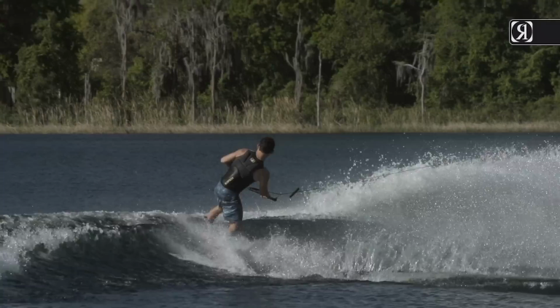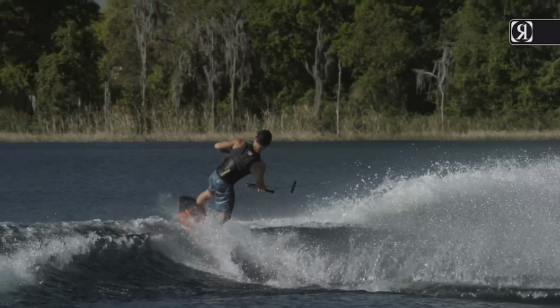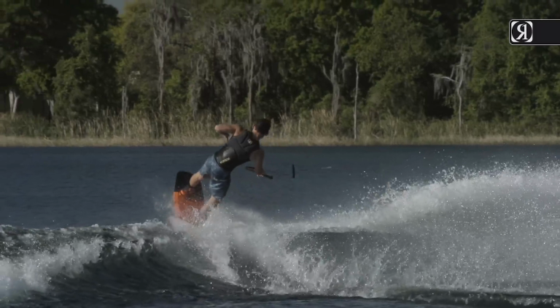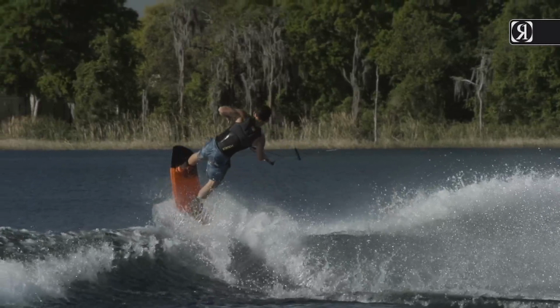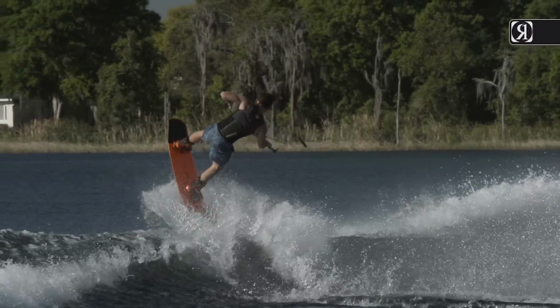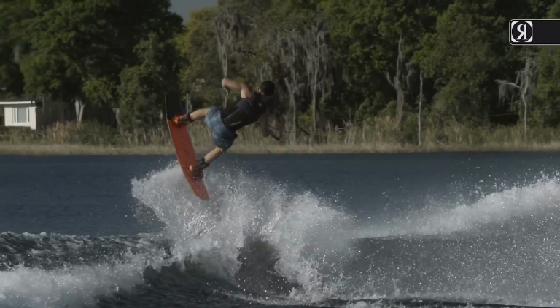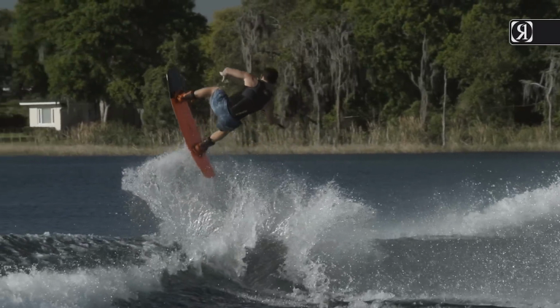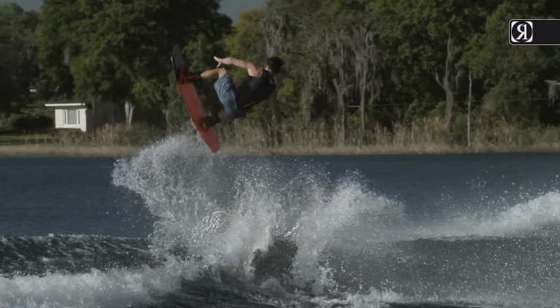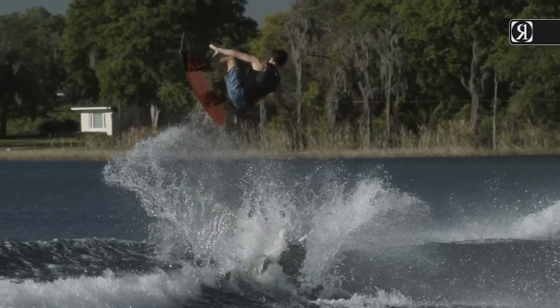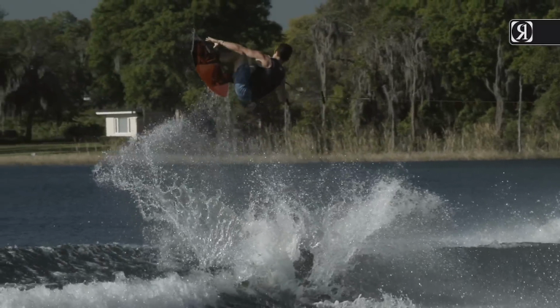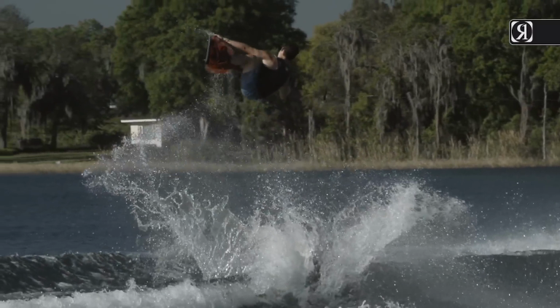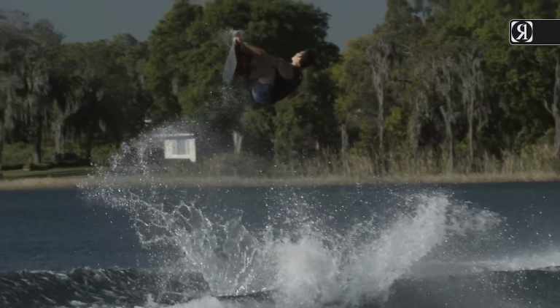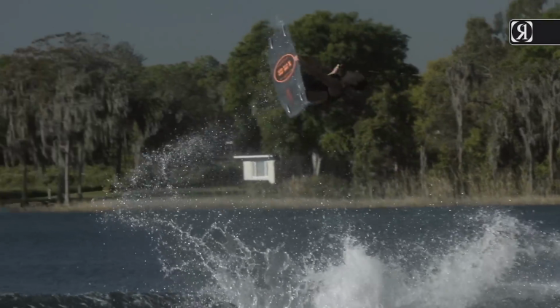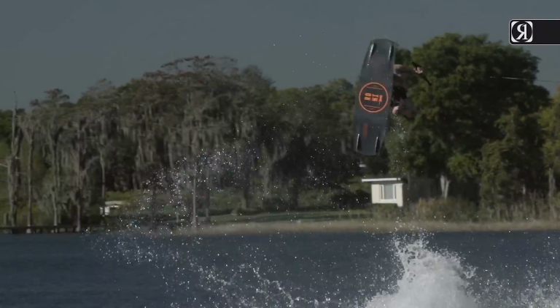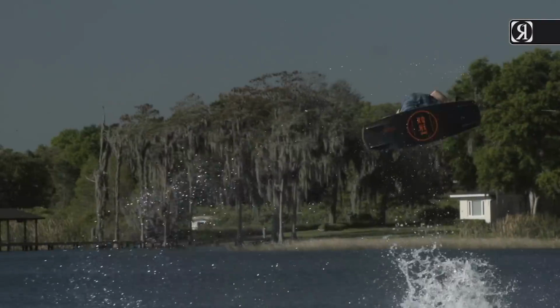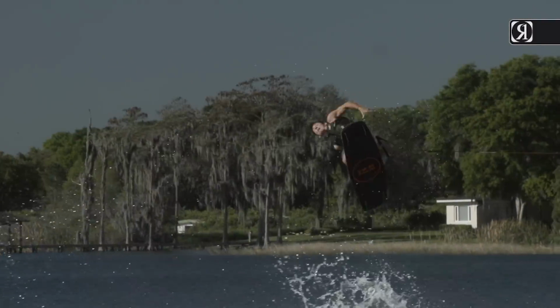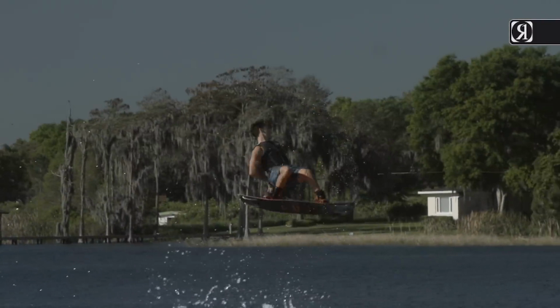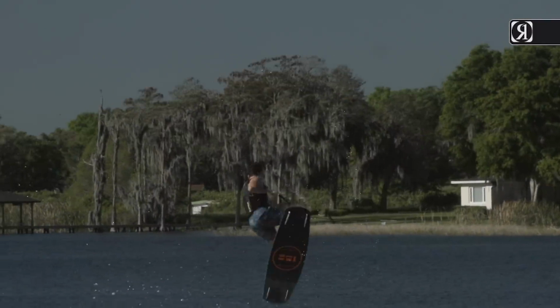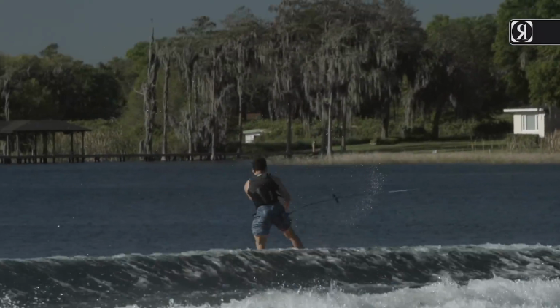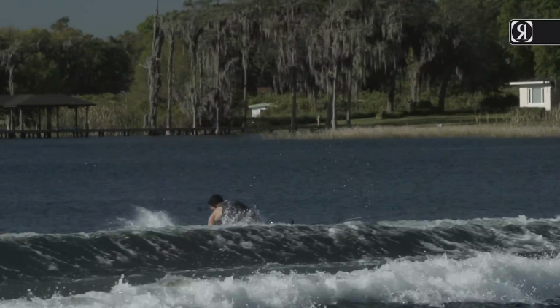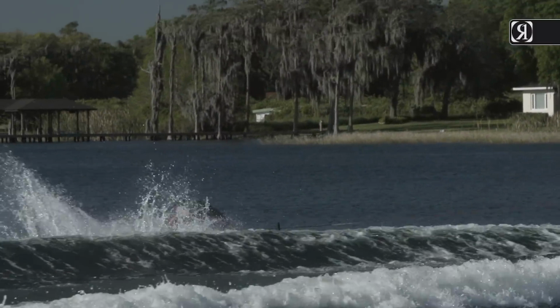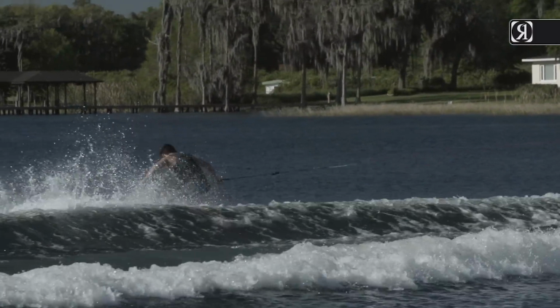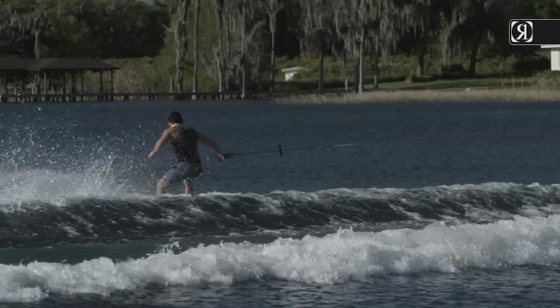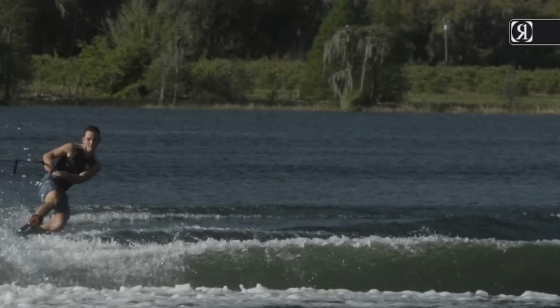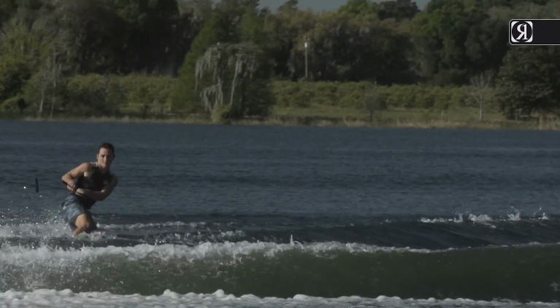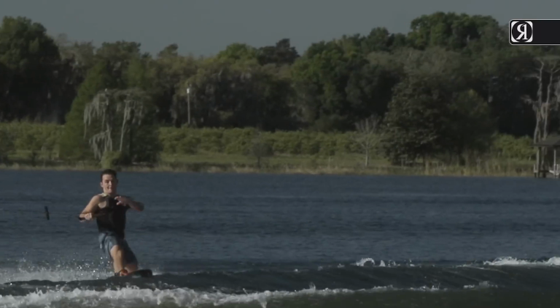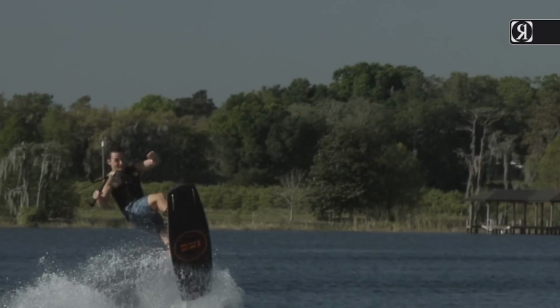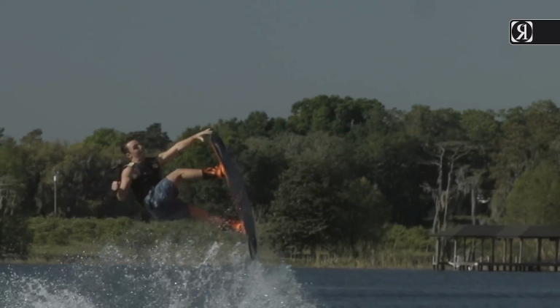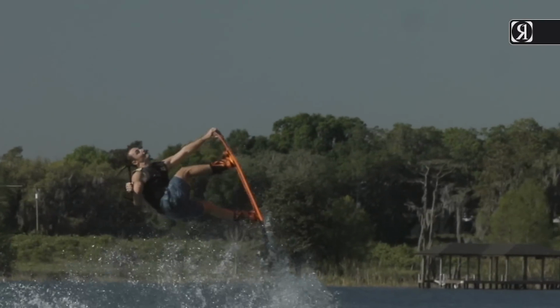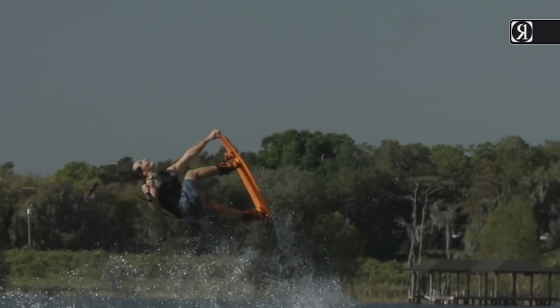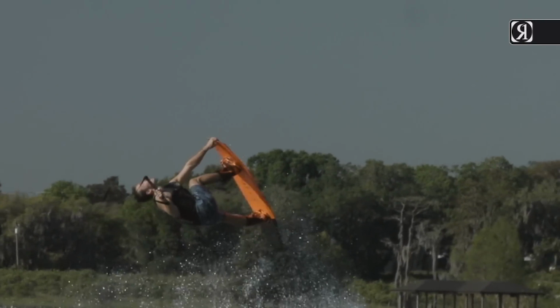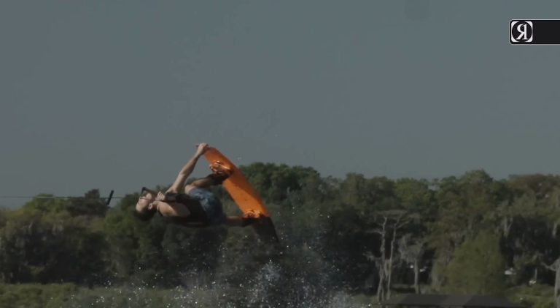The second is the Modelo construction — a stripped-down version of our other cores, designed for riders that want a high-end board at our most affordable value.